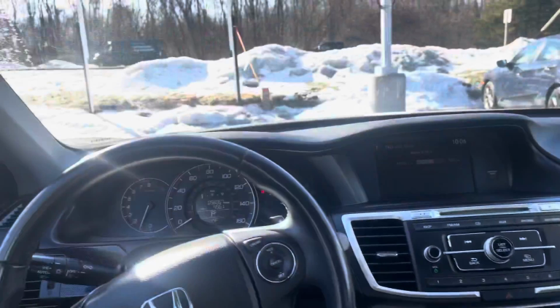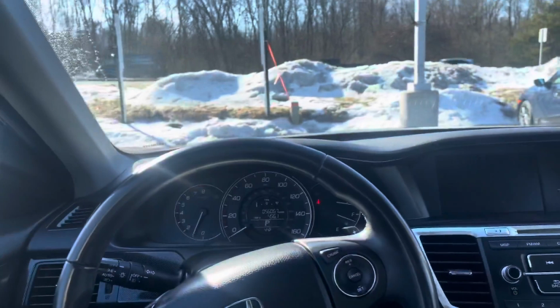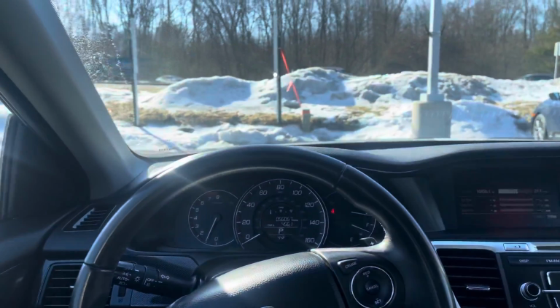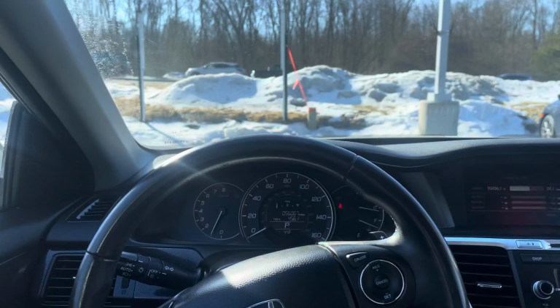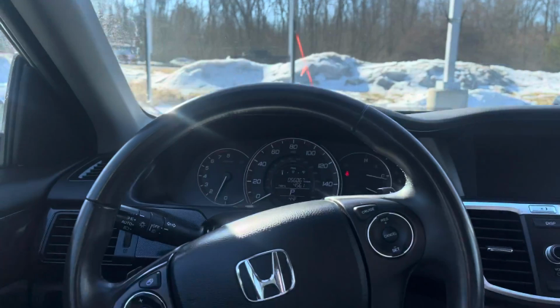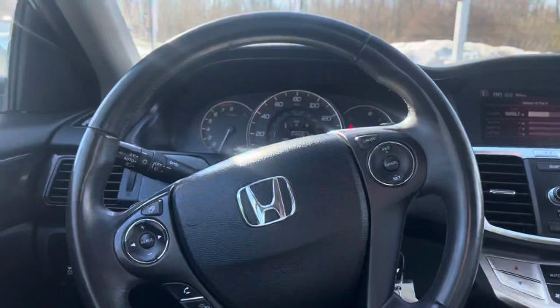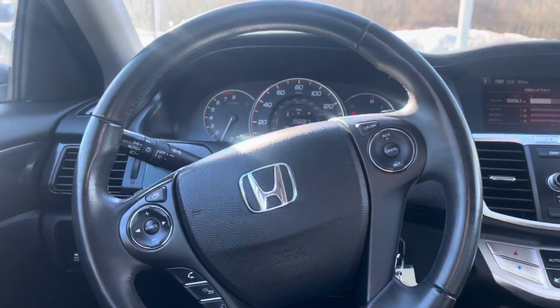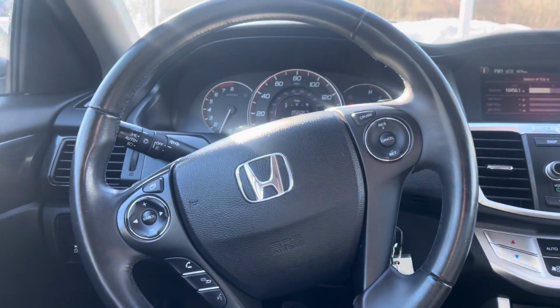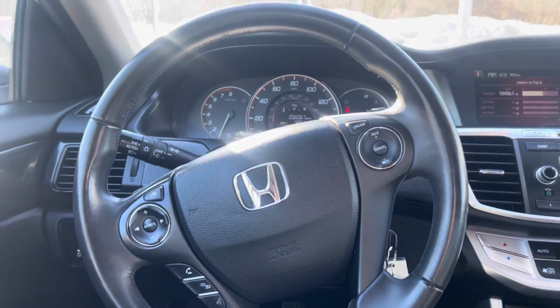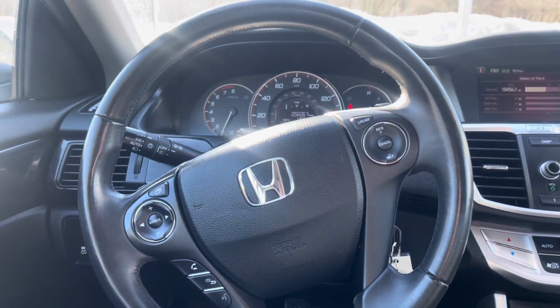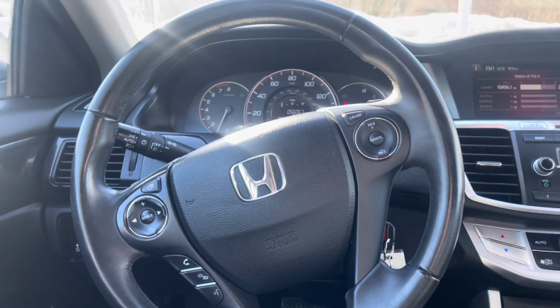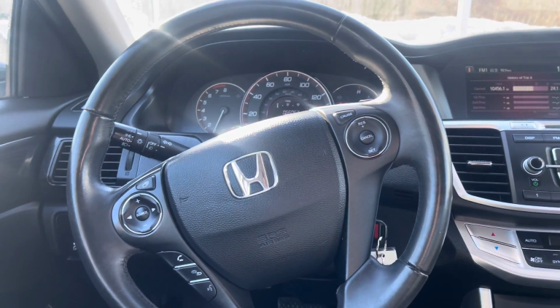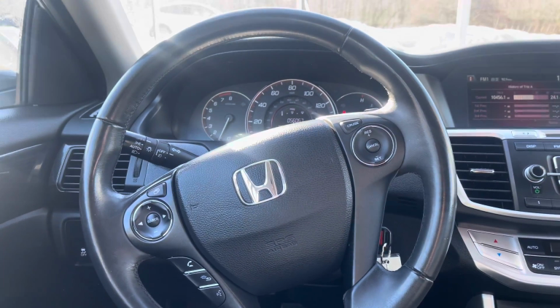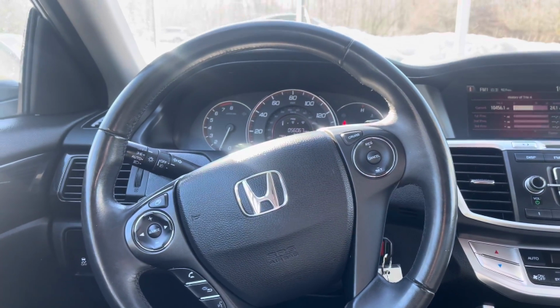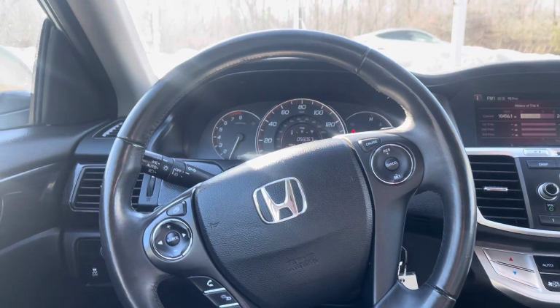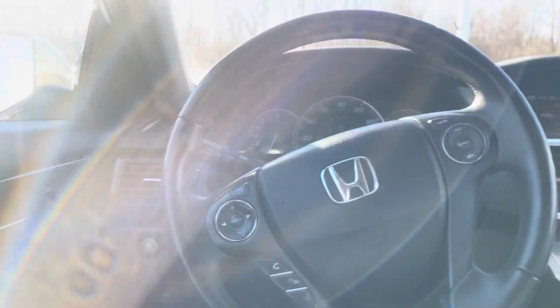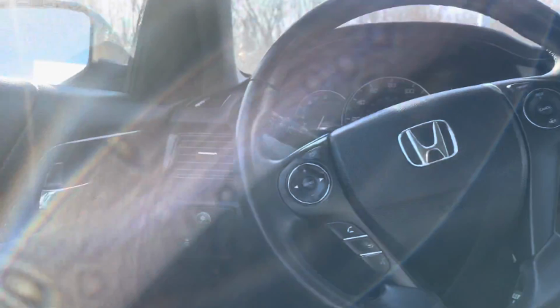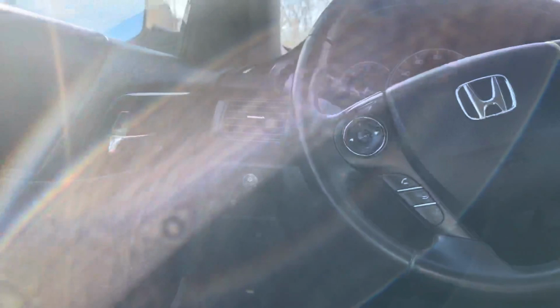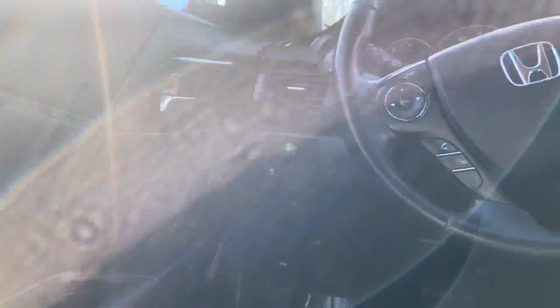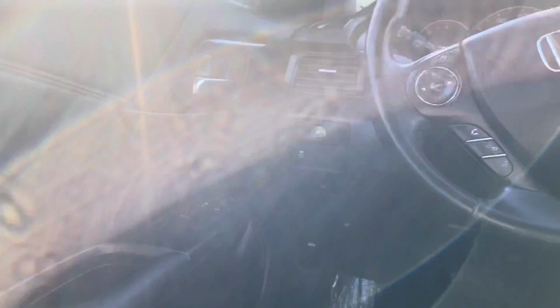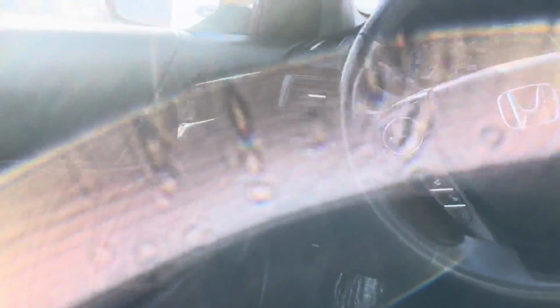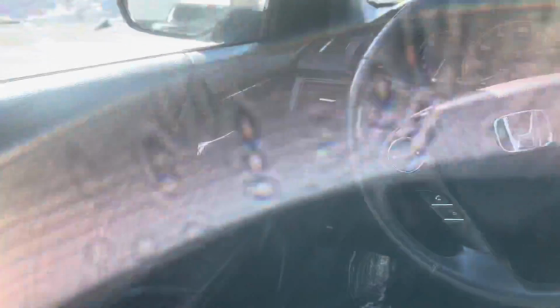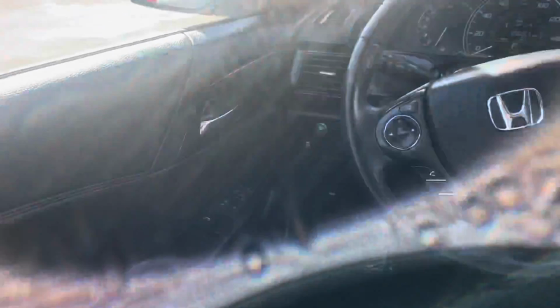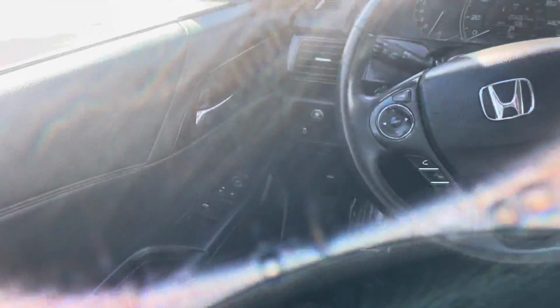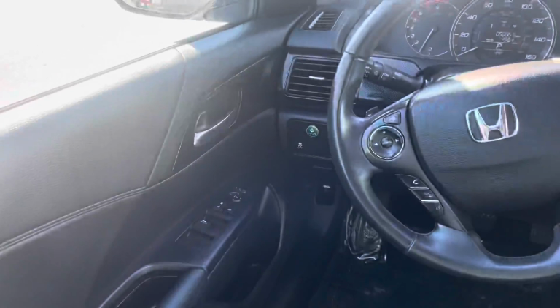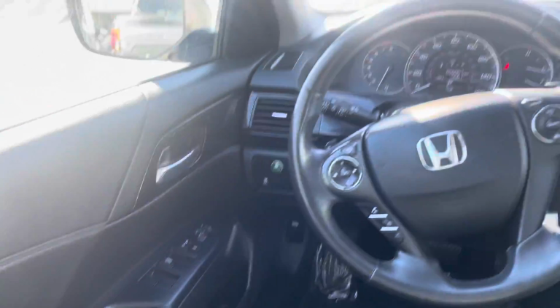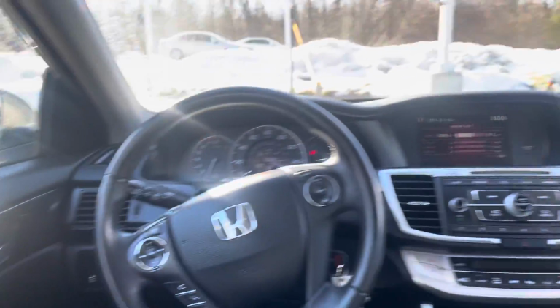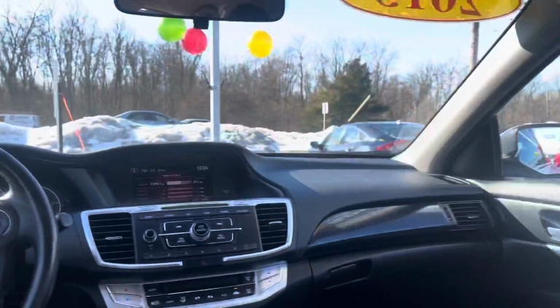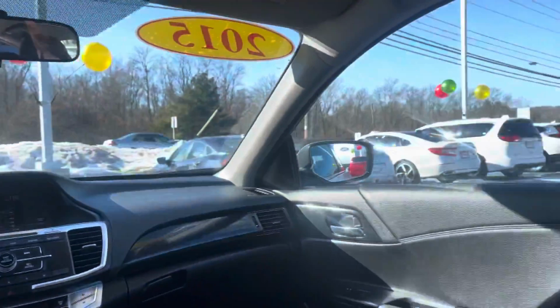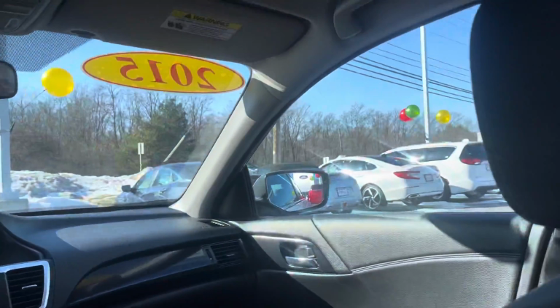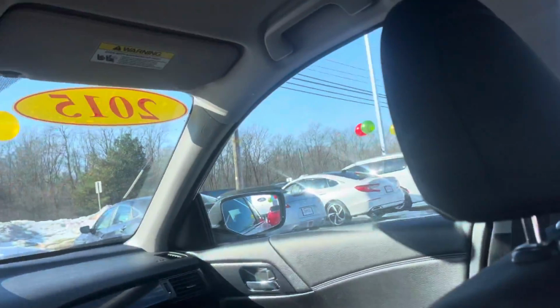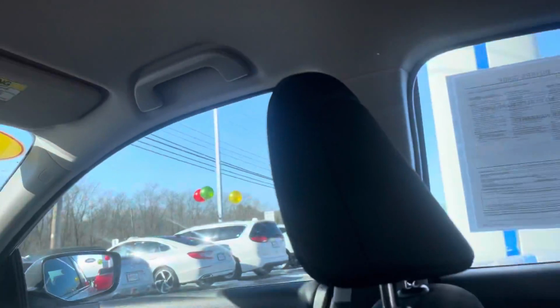Really nice and informative display along with a nice steering wheel. You're going to get your phone controls in there, your cruise control, your eco mode, and powered windows as you can see.